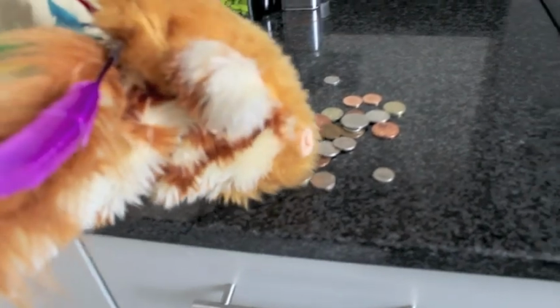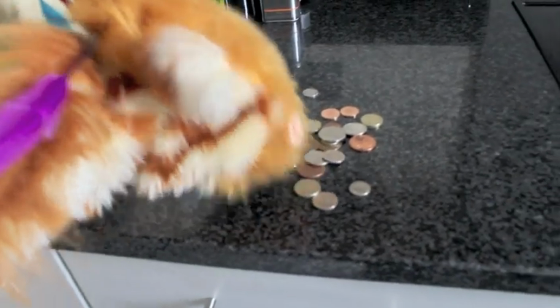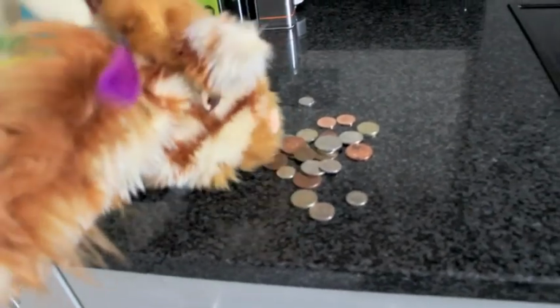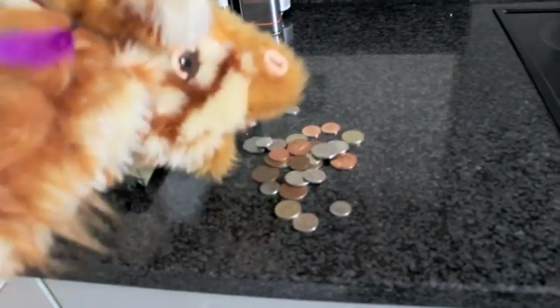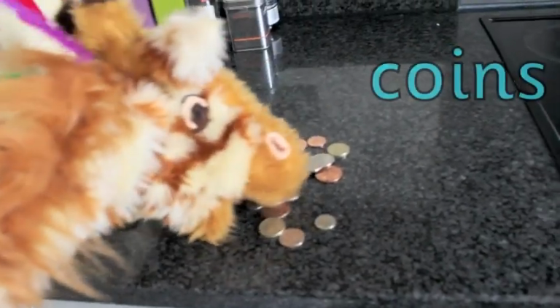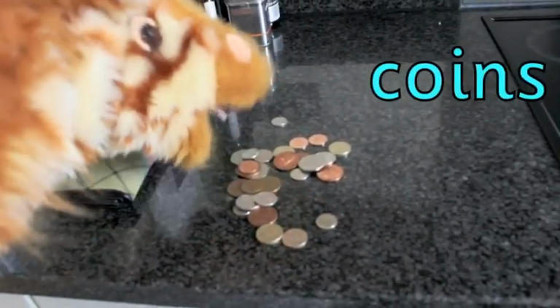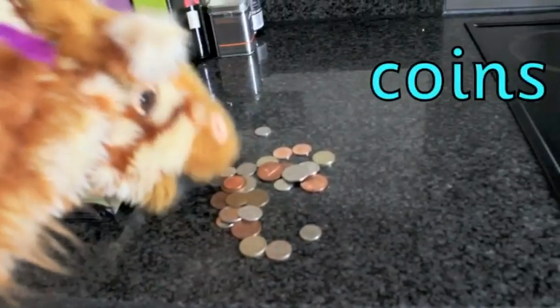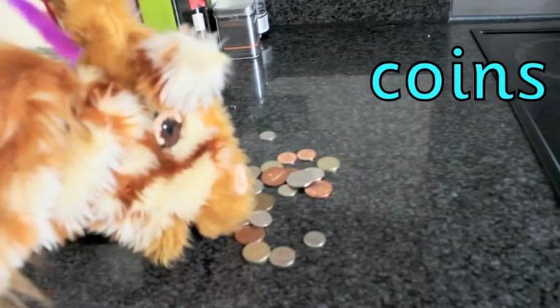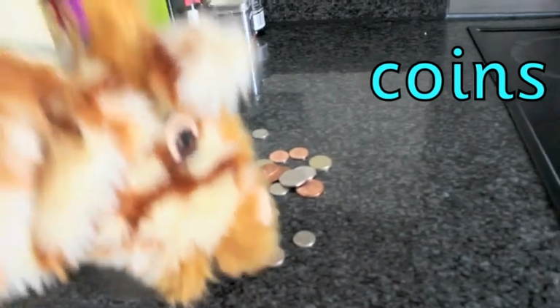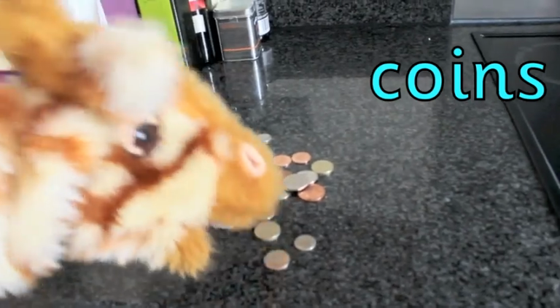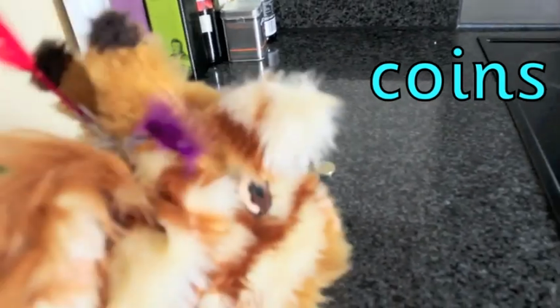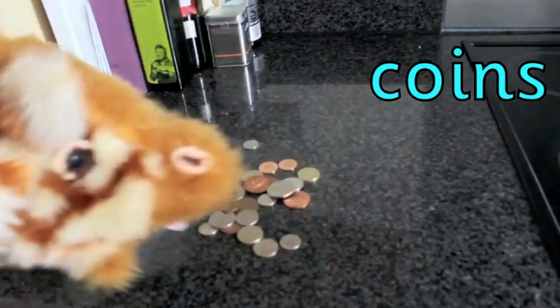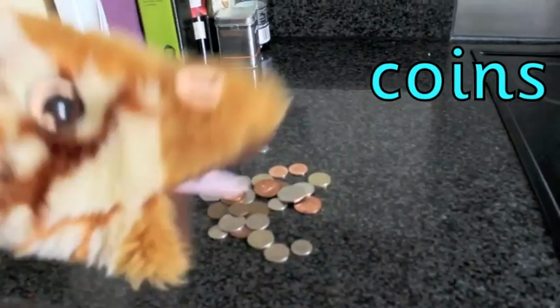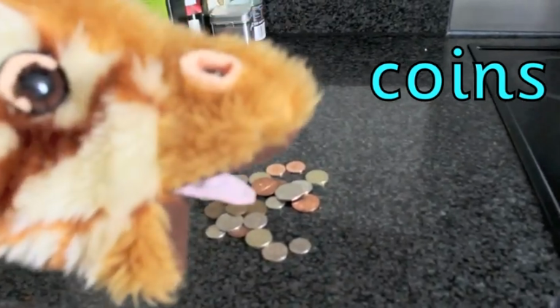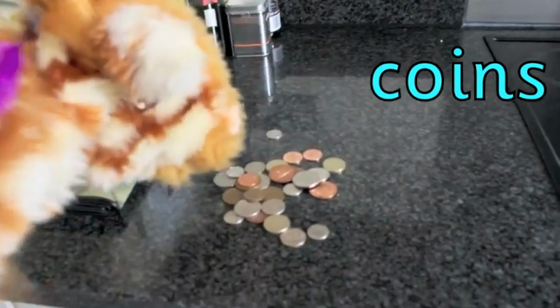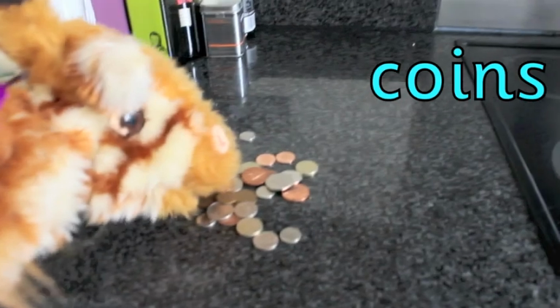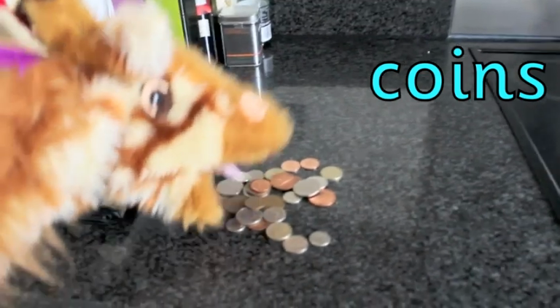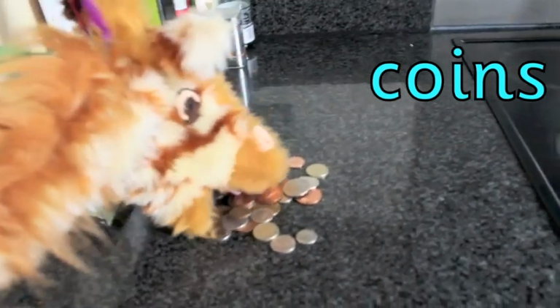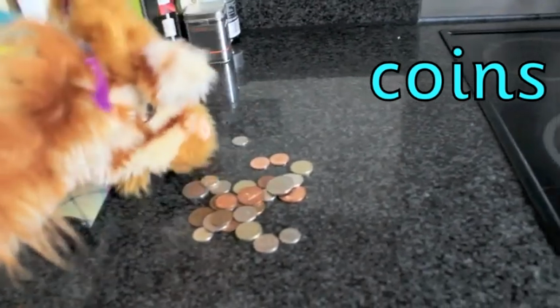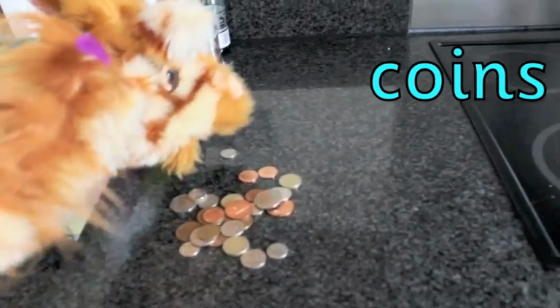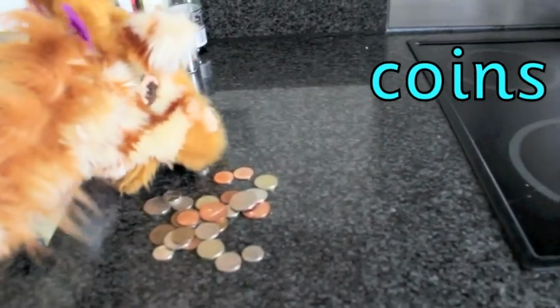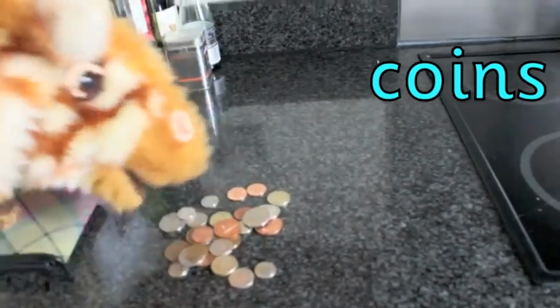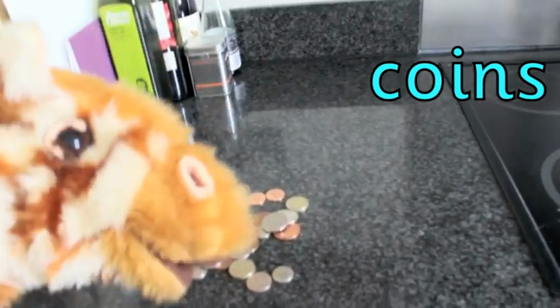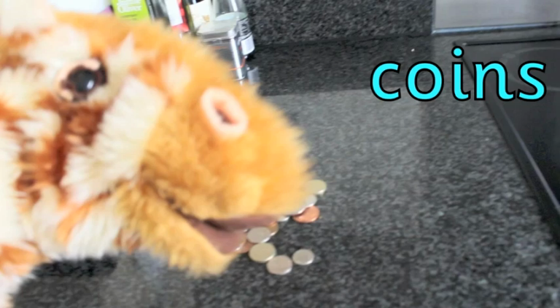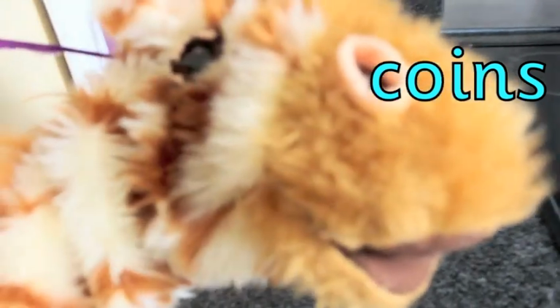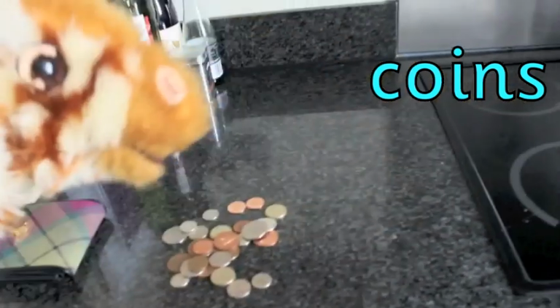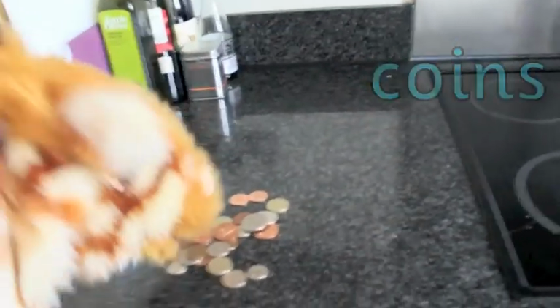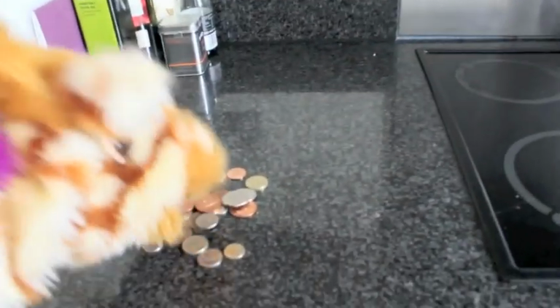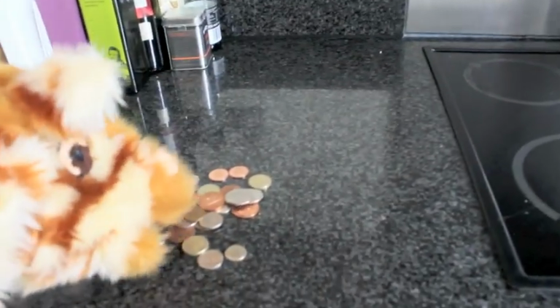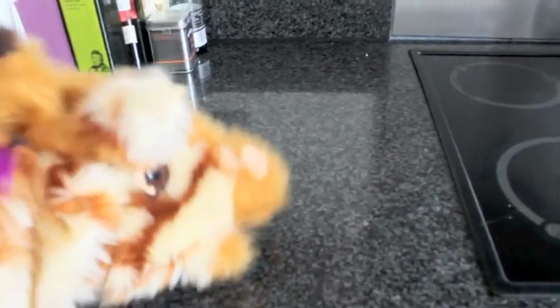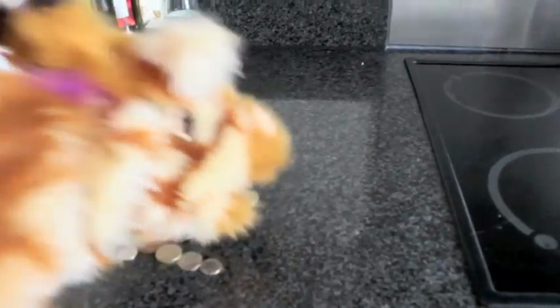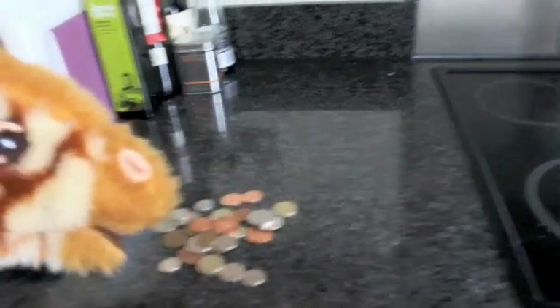Oh, Geraldine, you found lots and lots of coins. And coins has the oi sound with the oi spelling. Well done, Geraldine. You're very, very clever today. Good girl.